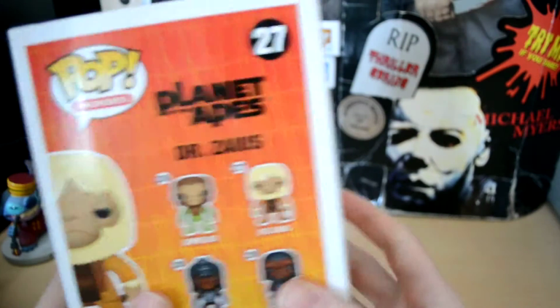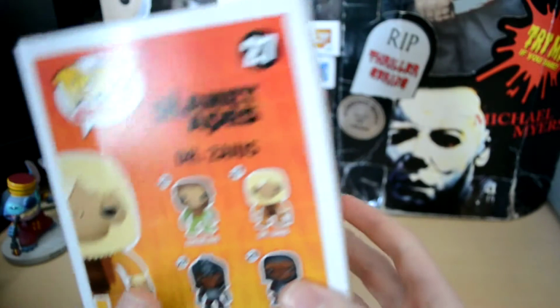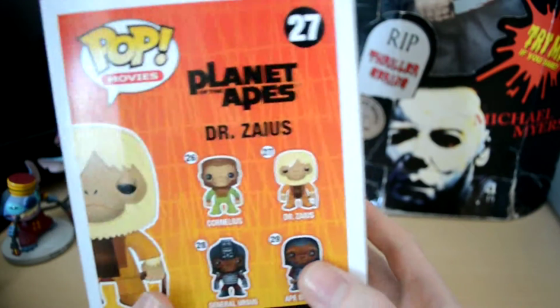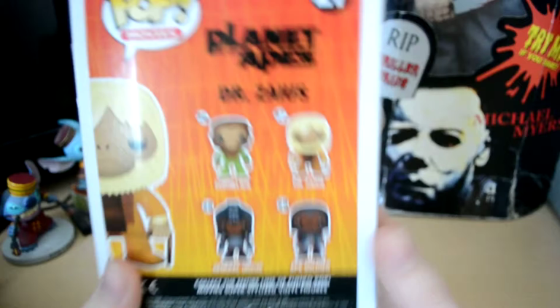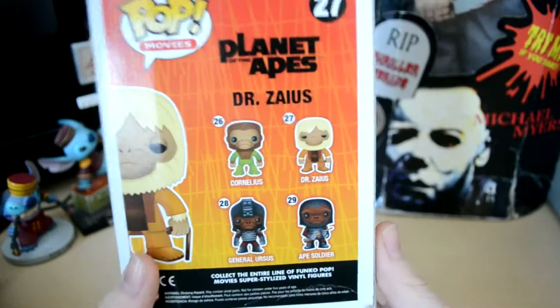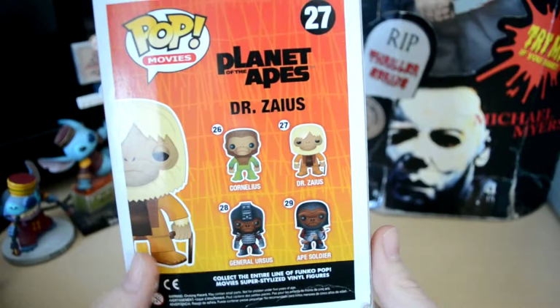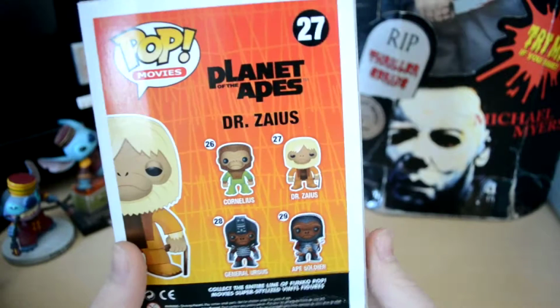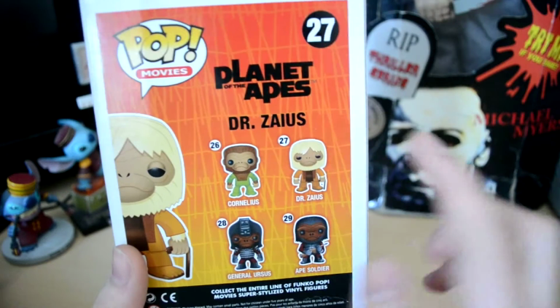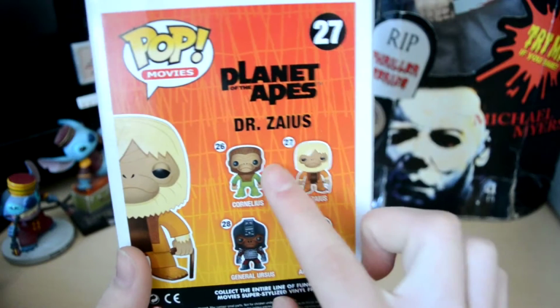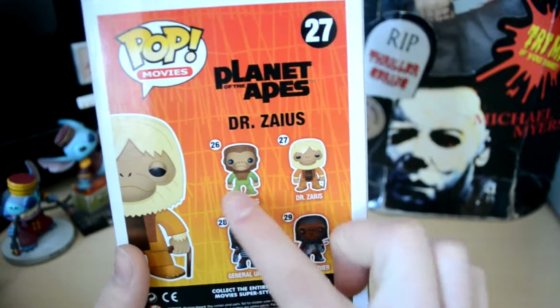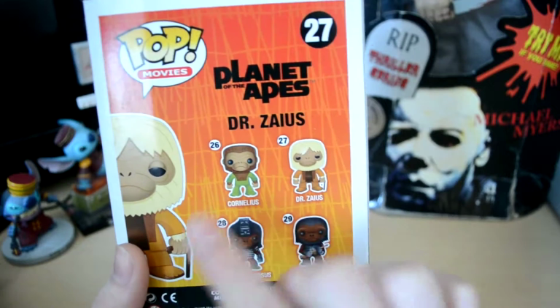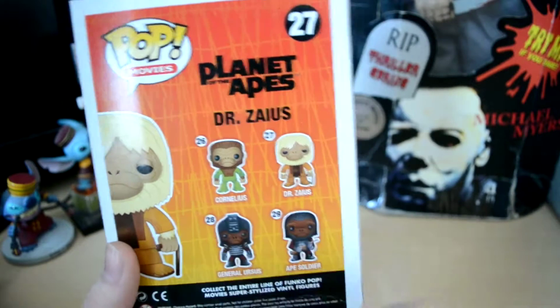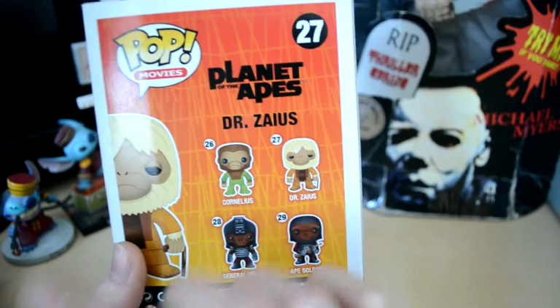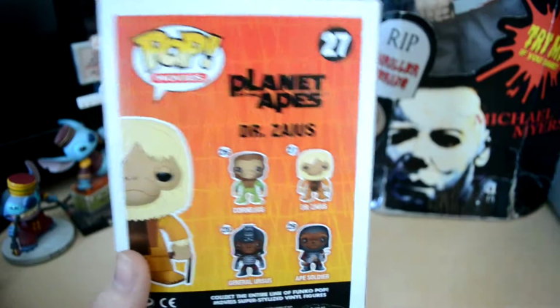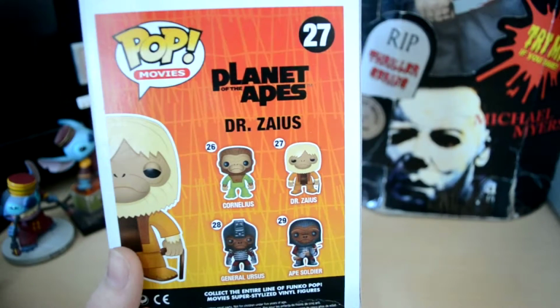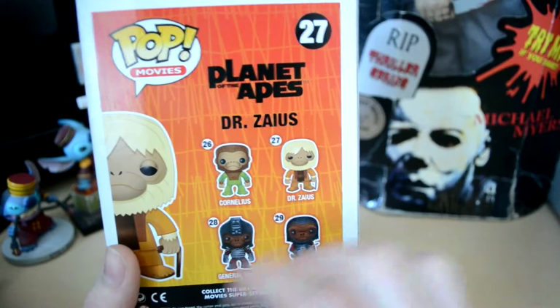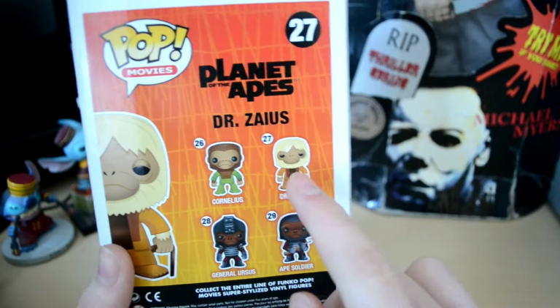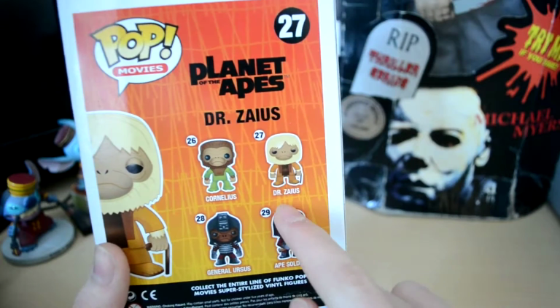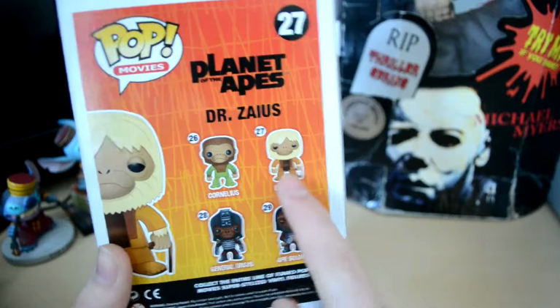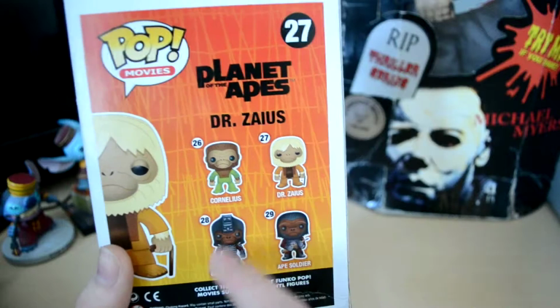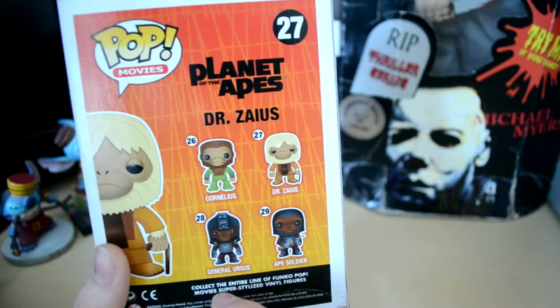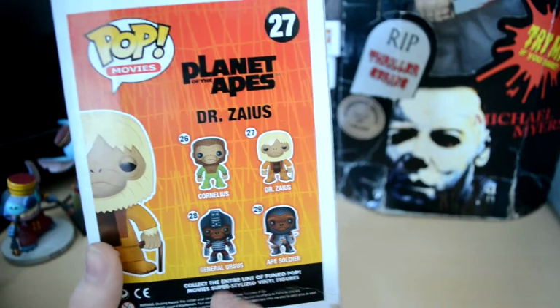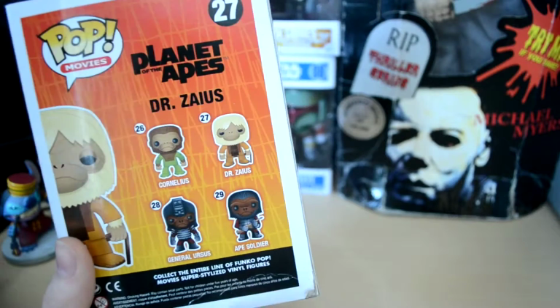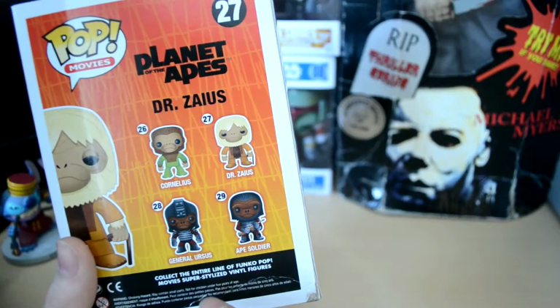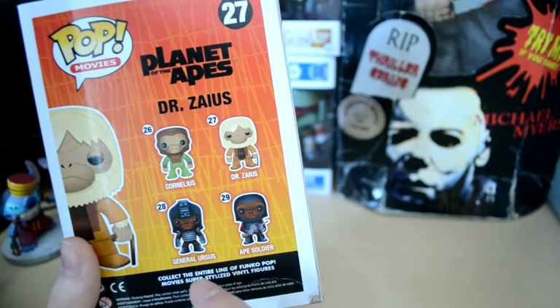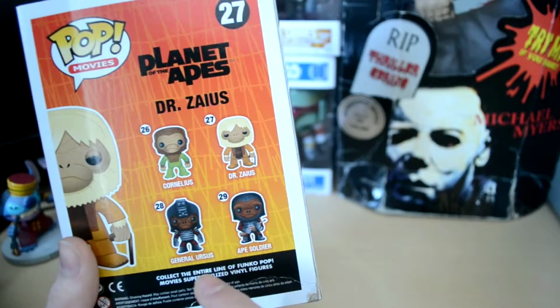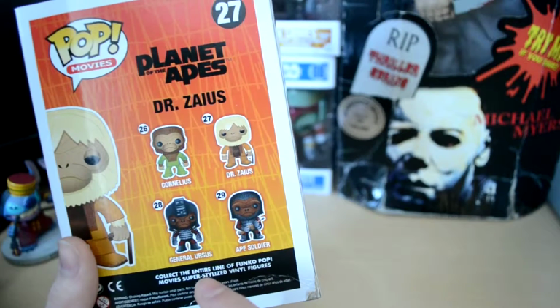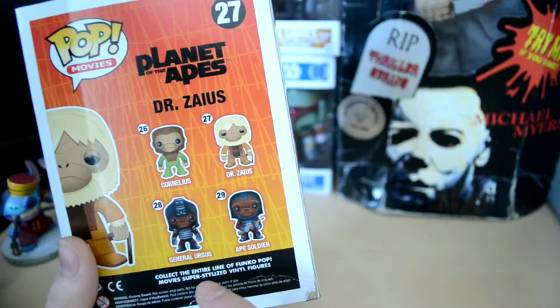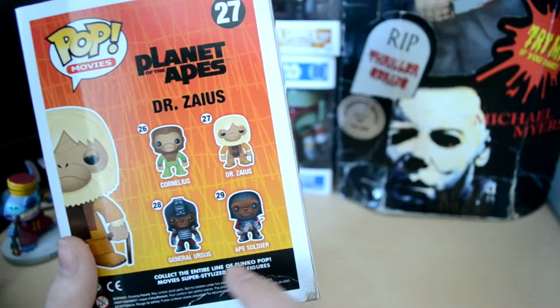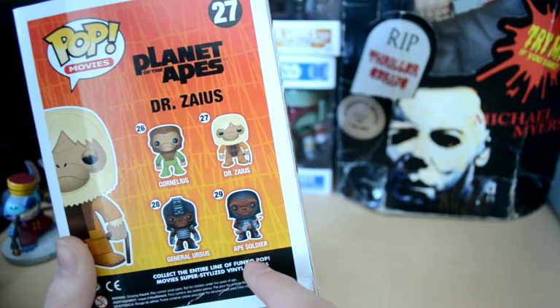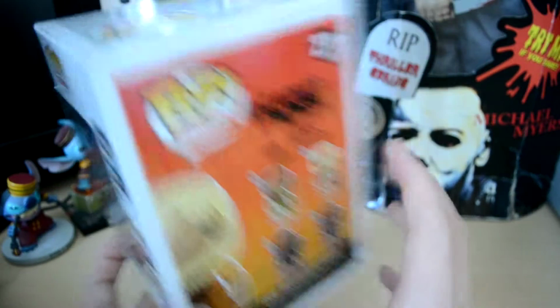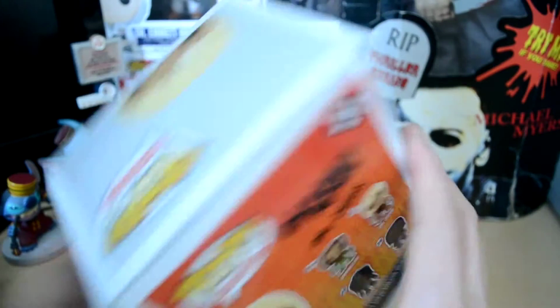Number 27 of the Funko line. Other figures in the line: Cornelius, which I have — check out the video on it. Also Dr. Zaius, Jim Rowe, Ursus, and Ape Soldier.